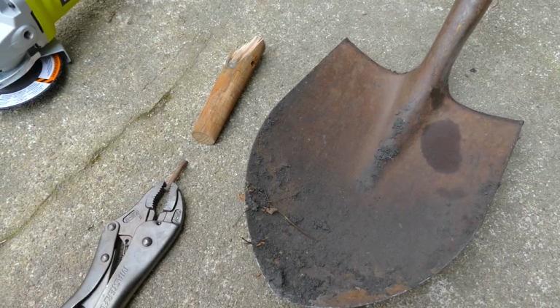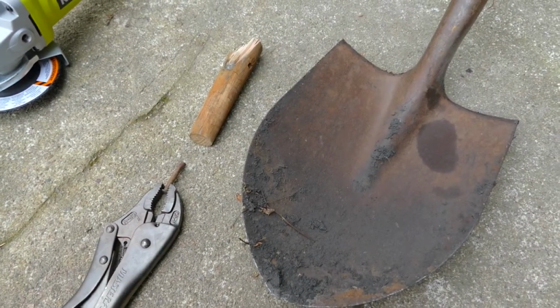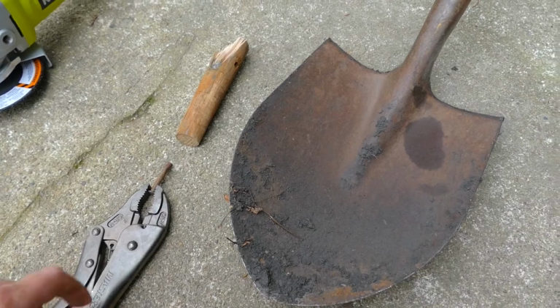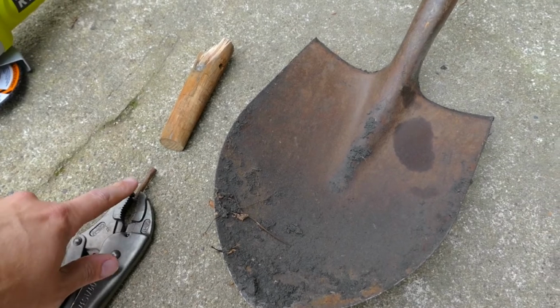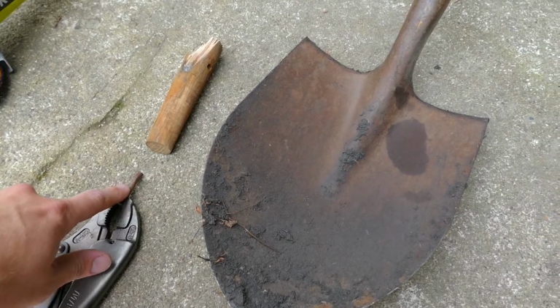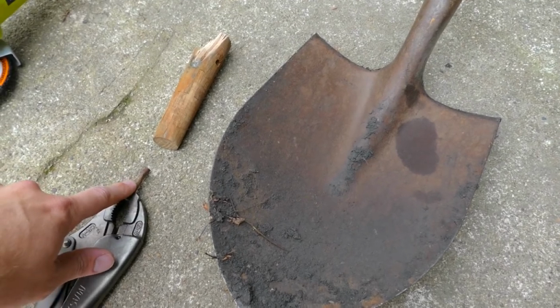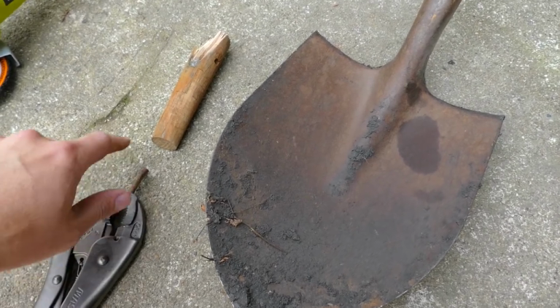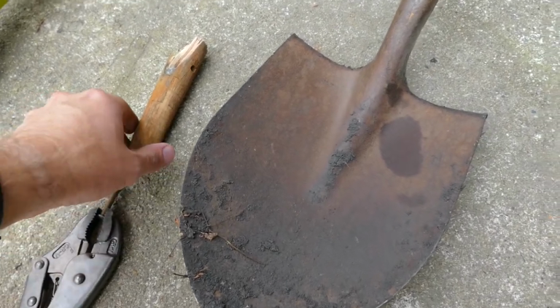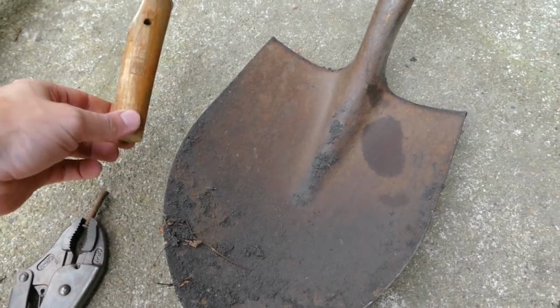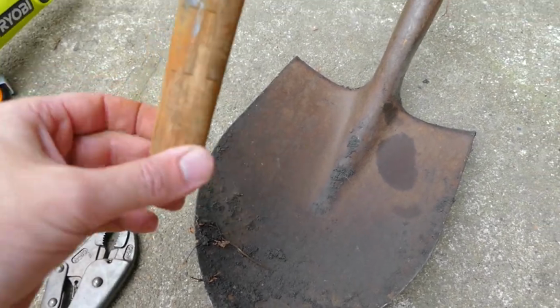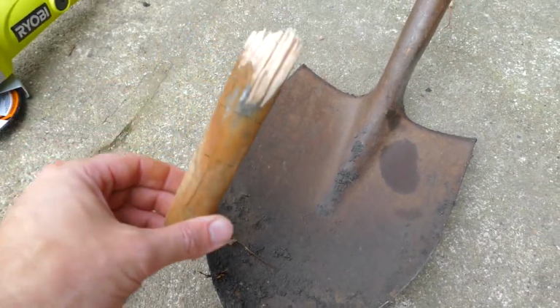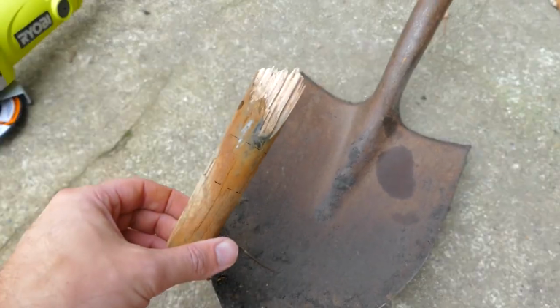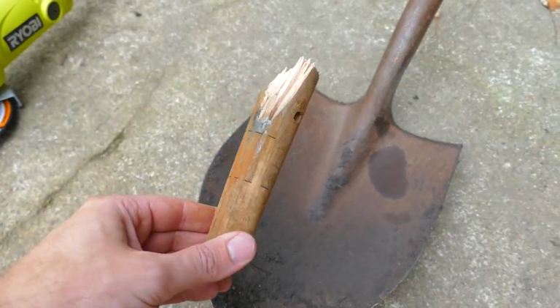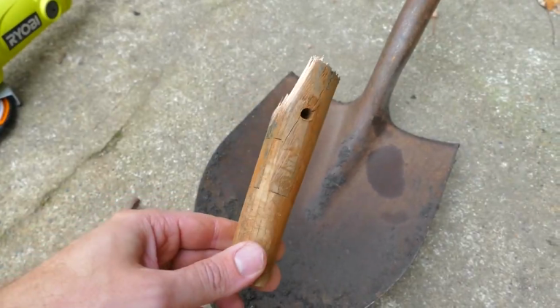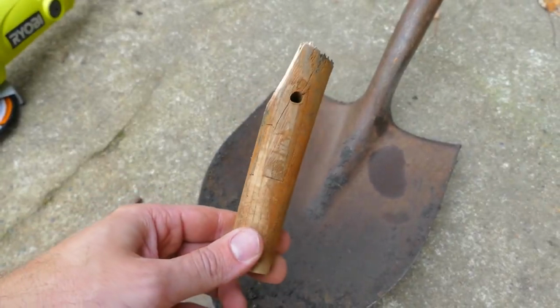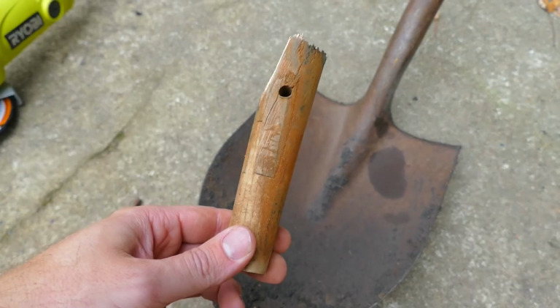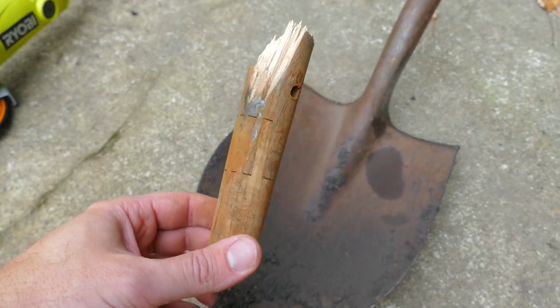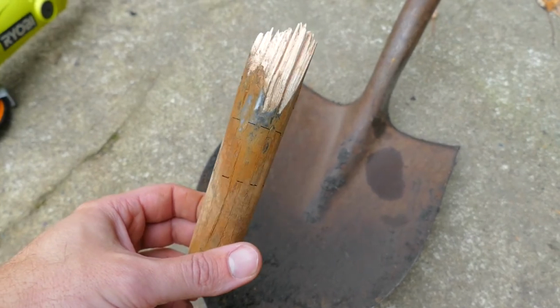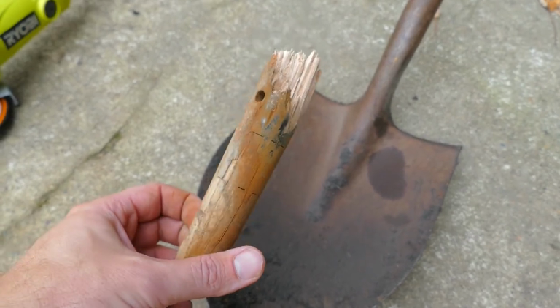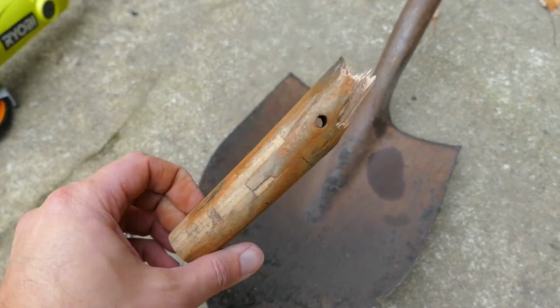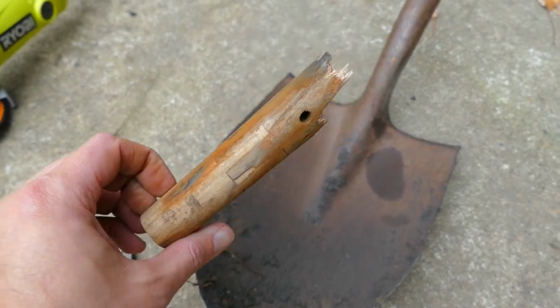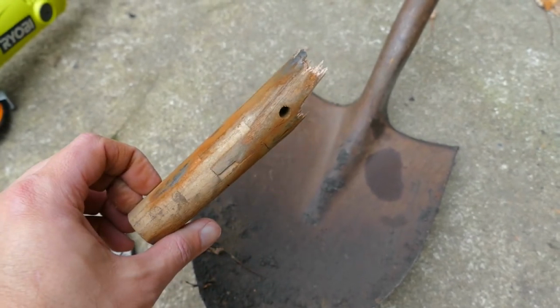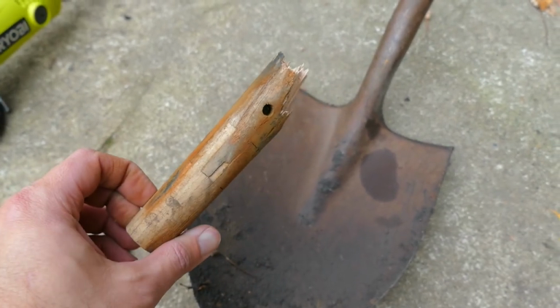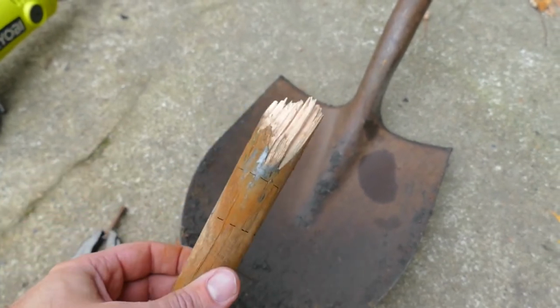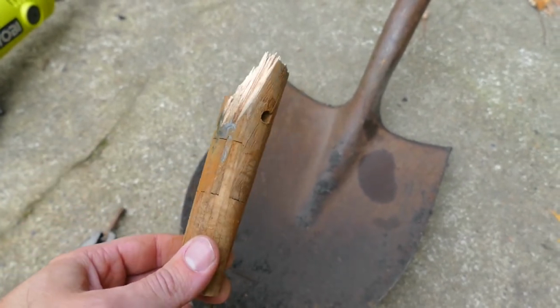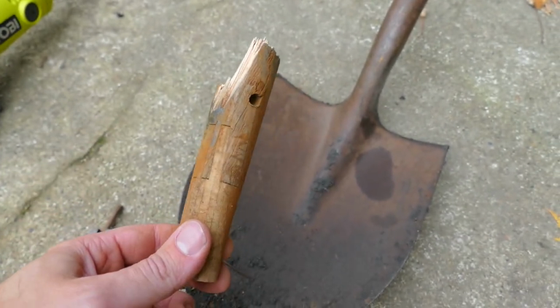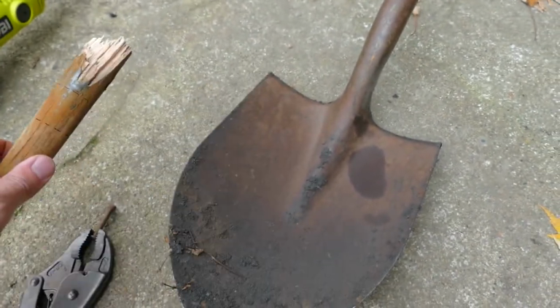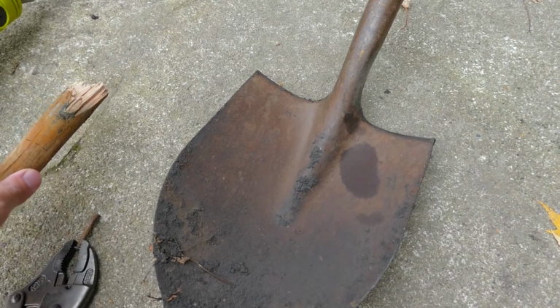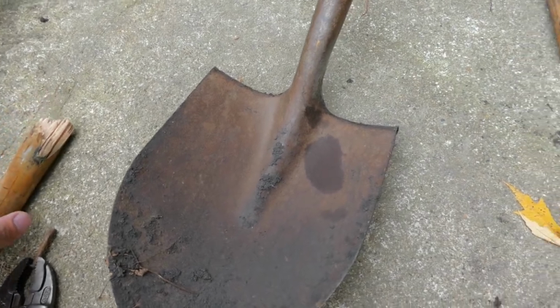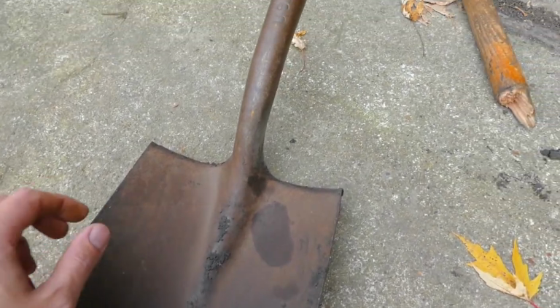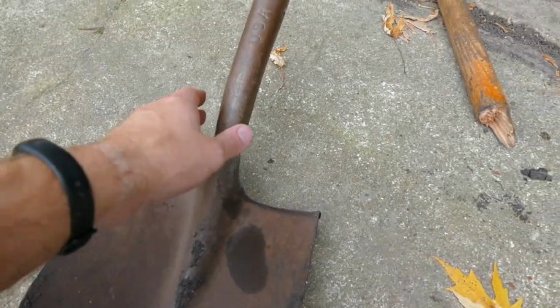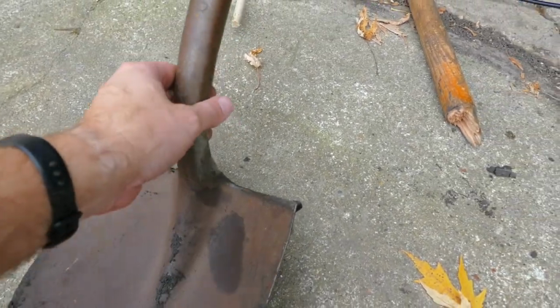And there we are — that's the old piece that was inserted into the shovel. You can see it was kind of in rough shape, so not shocking that it broke. And then our nice clean shovel head is ready to take a new handle.